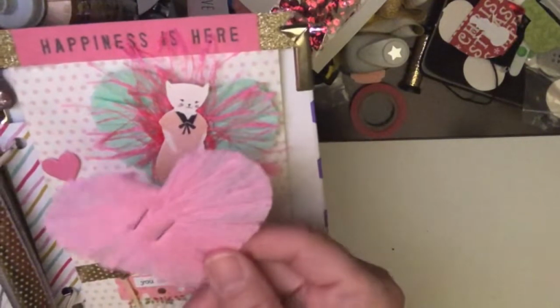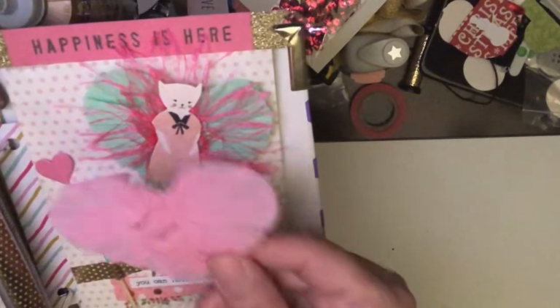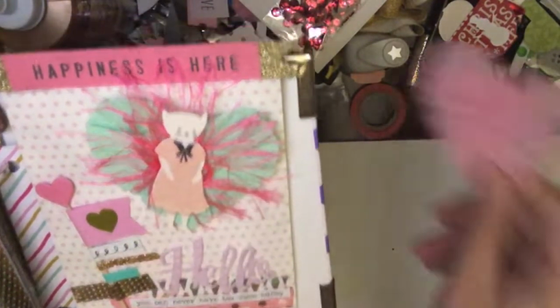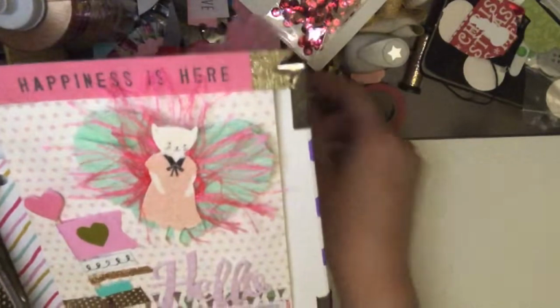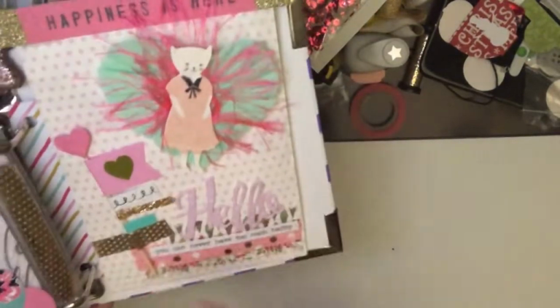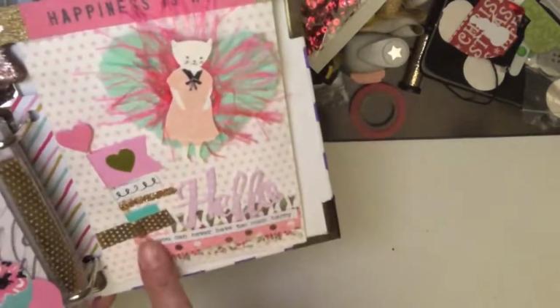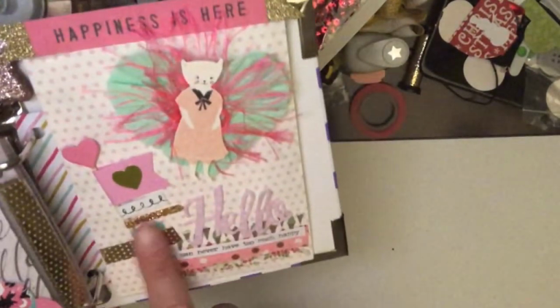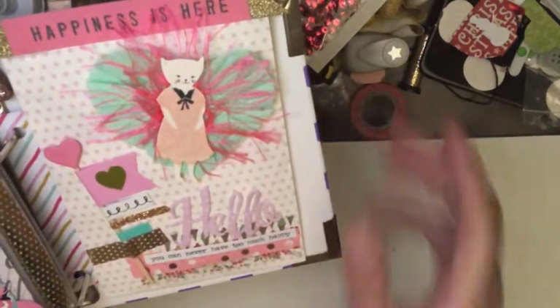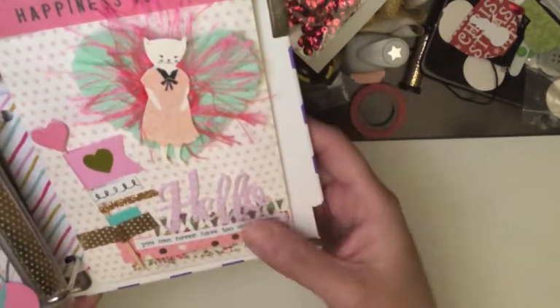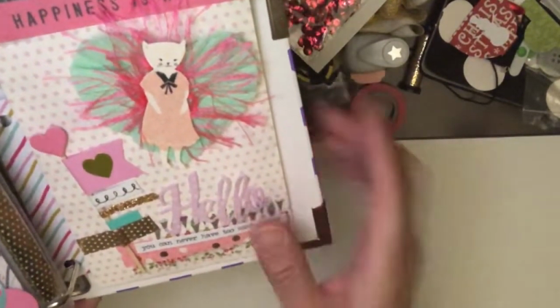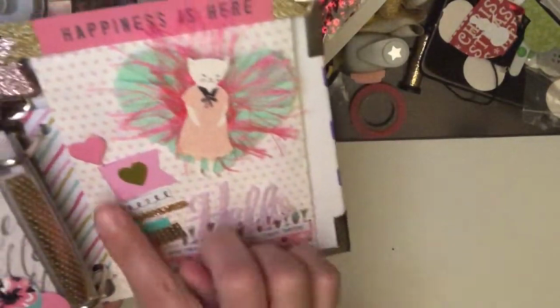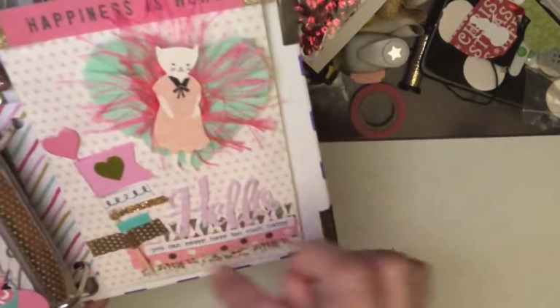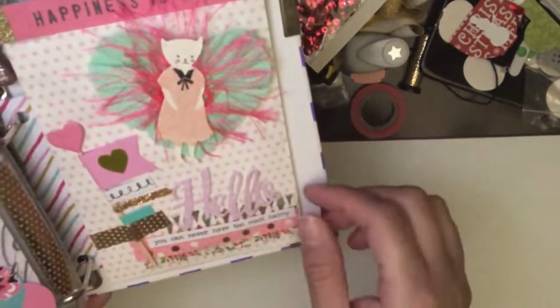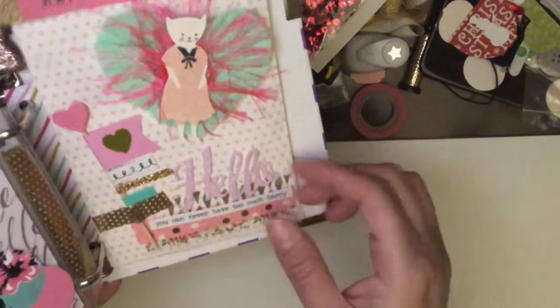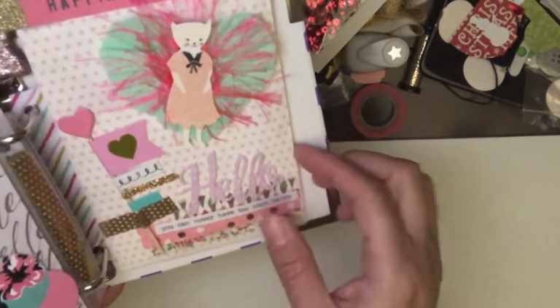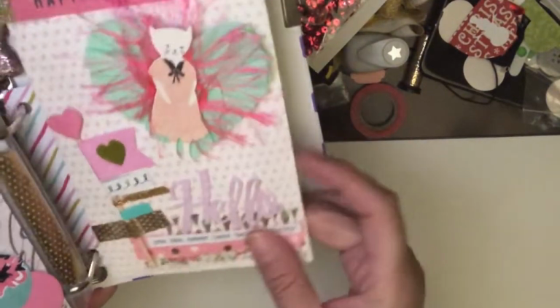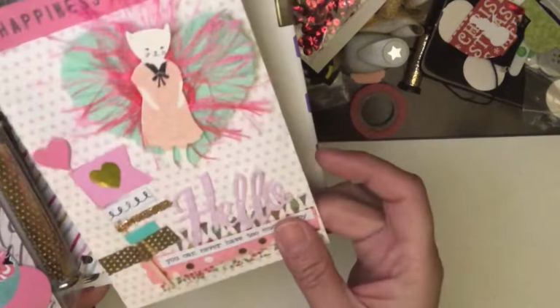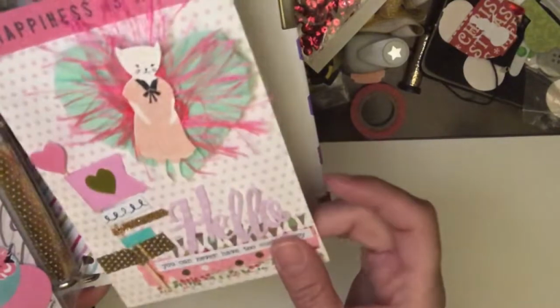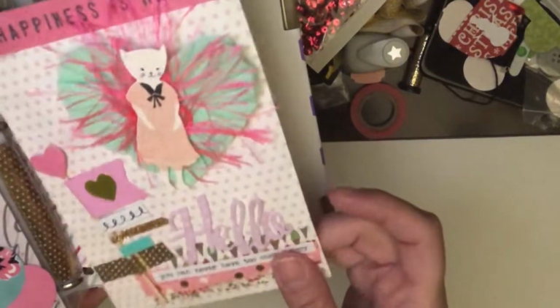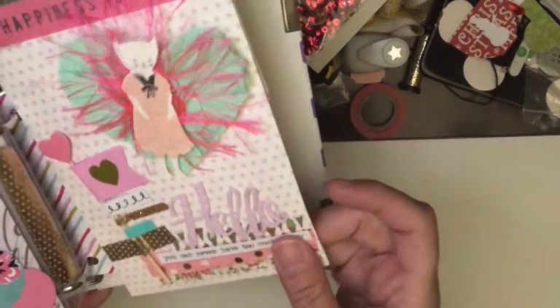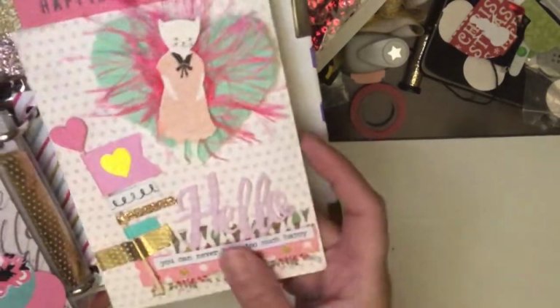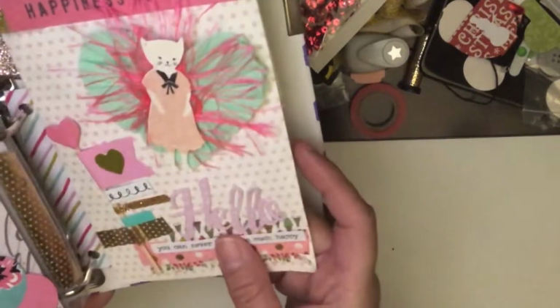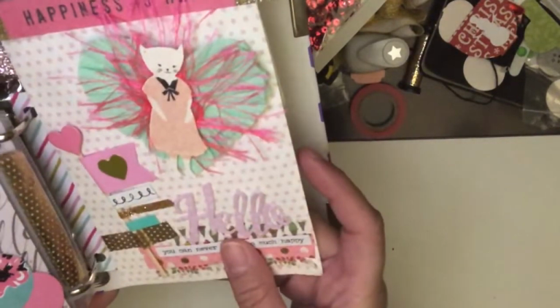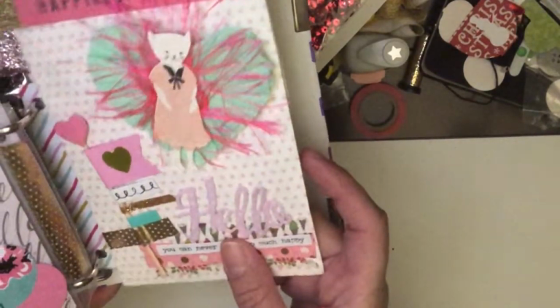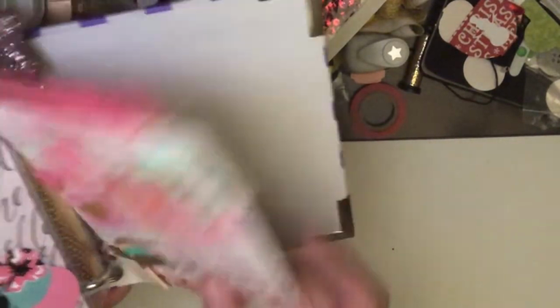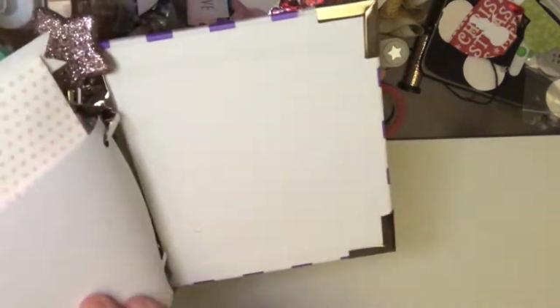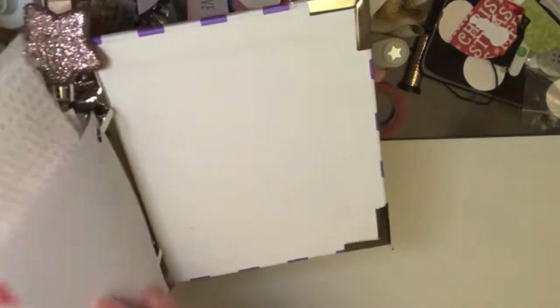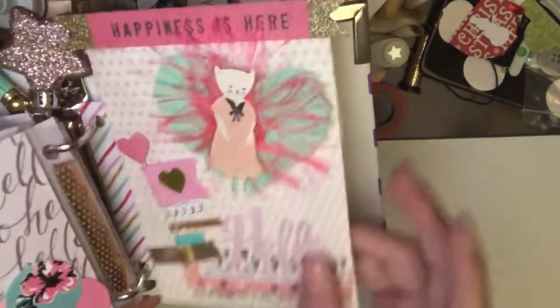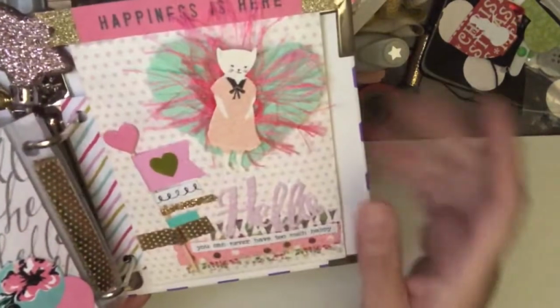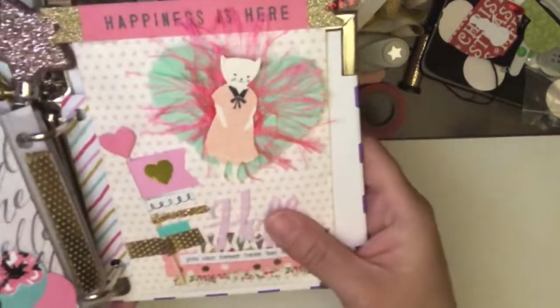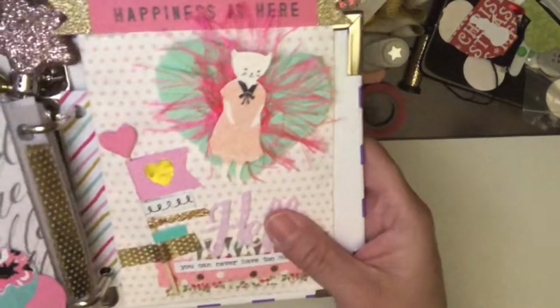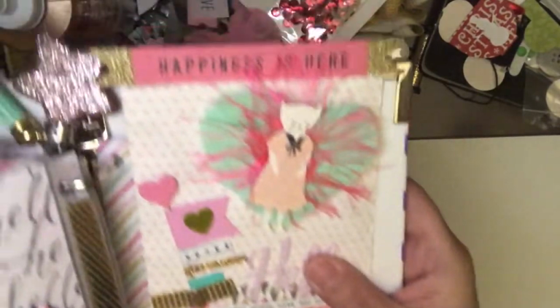everyone is doing right now, with another page flag and the corresponding colors. I tried to keep it all in the same color scheme. And that is all that I have for this book.